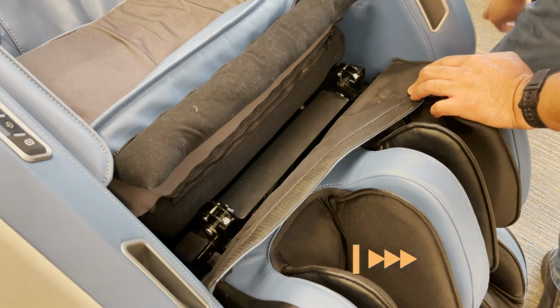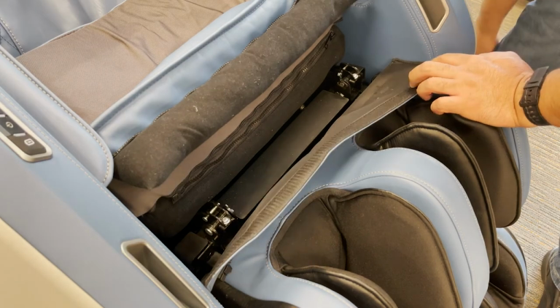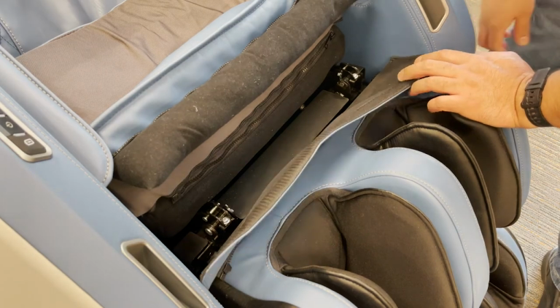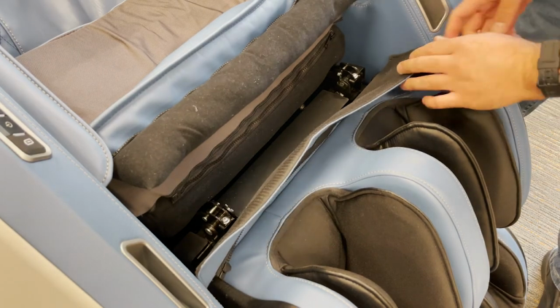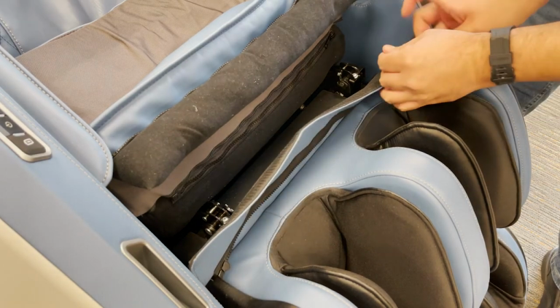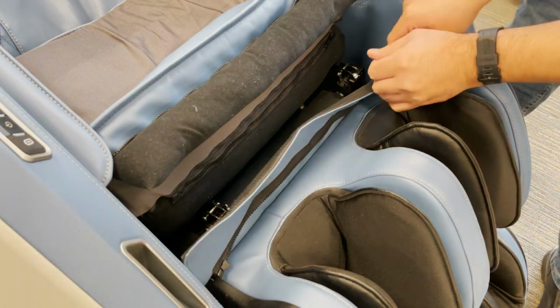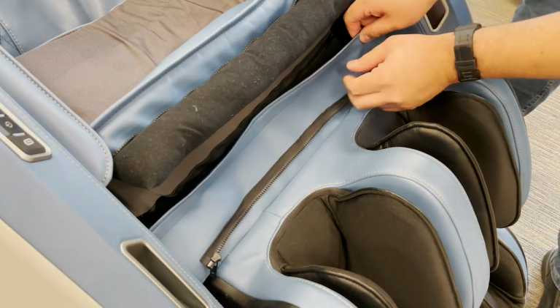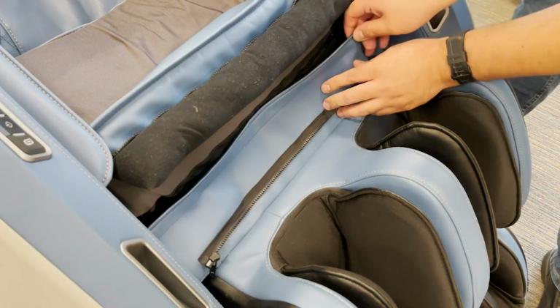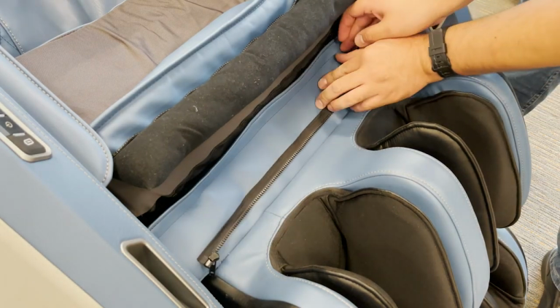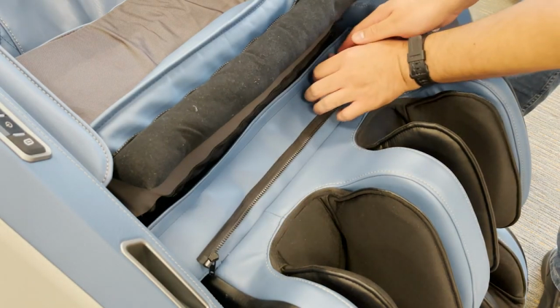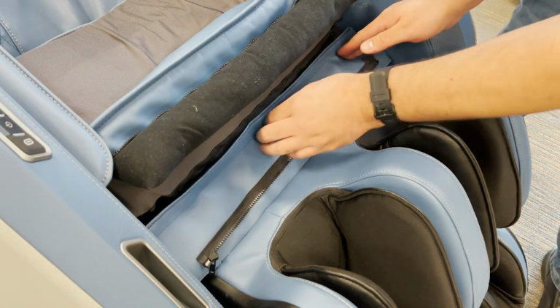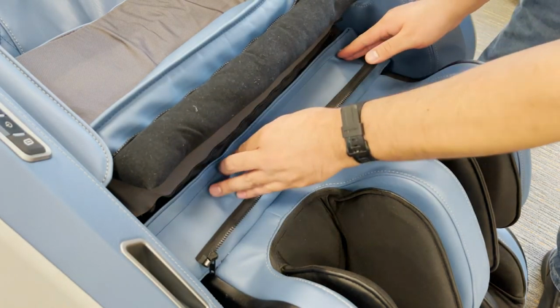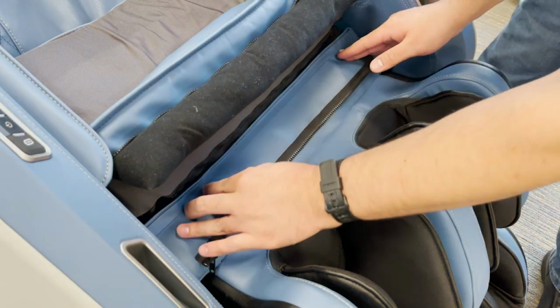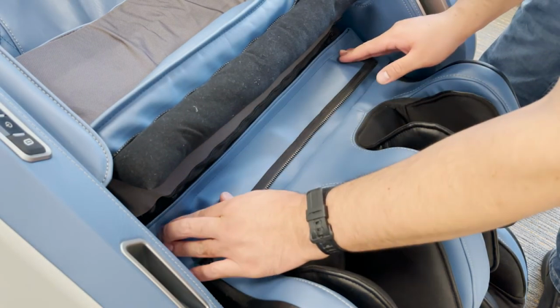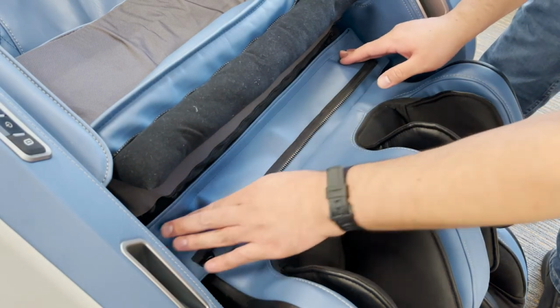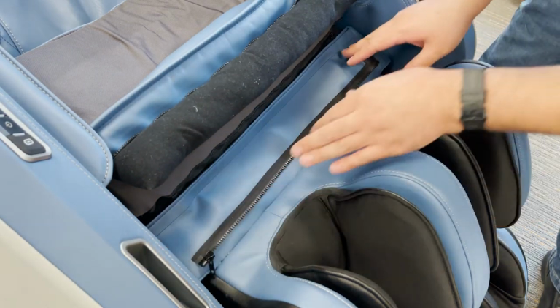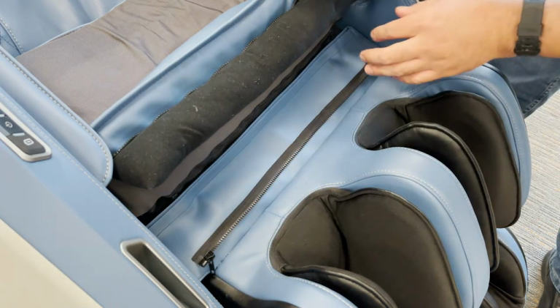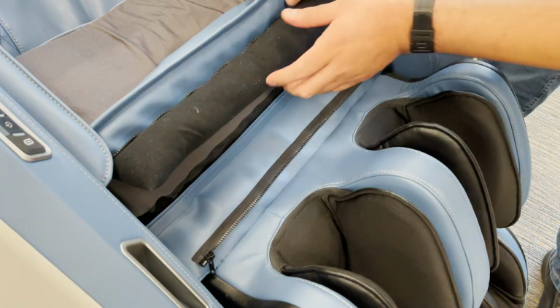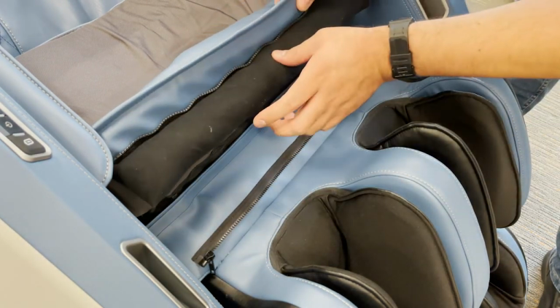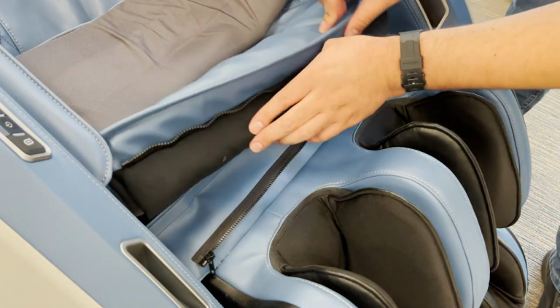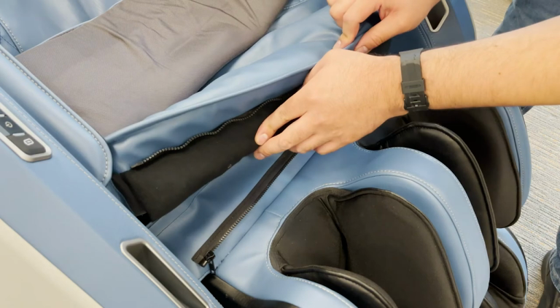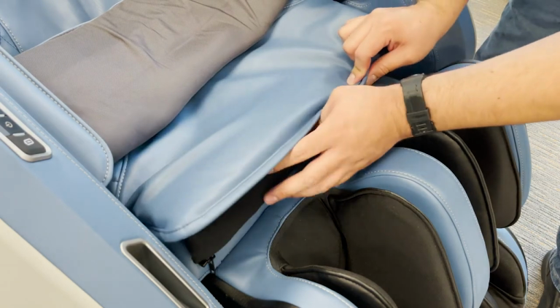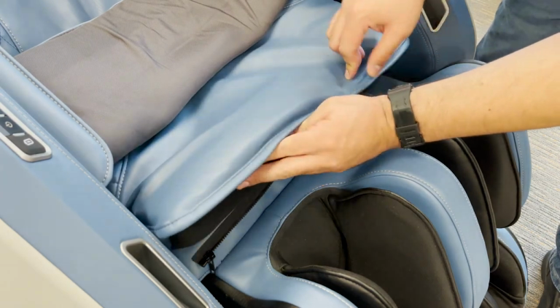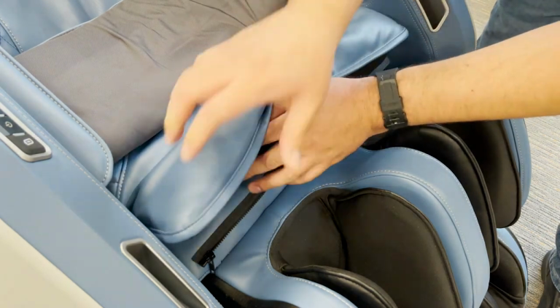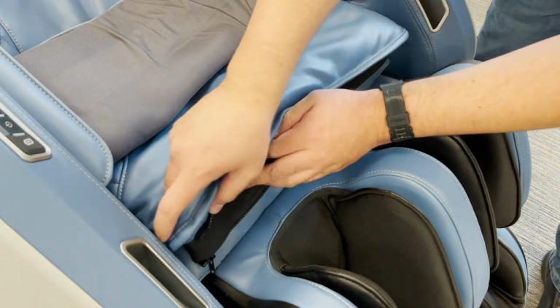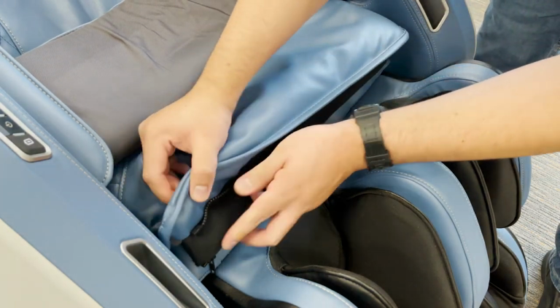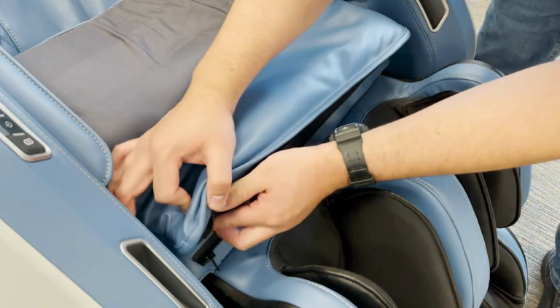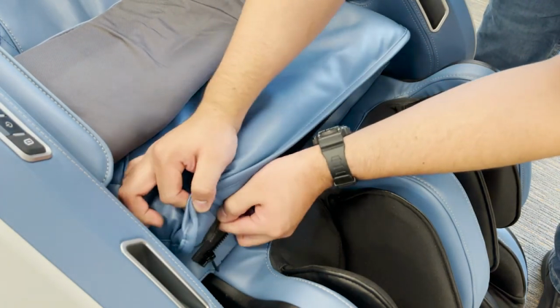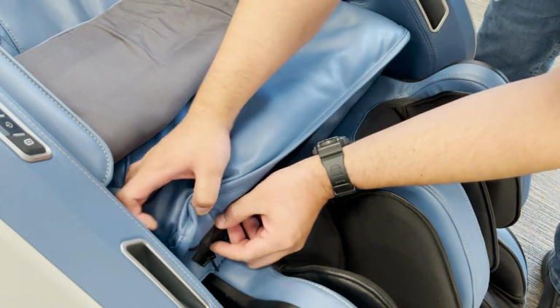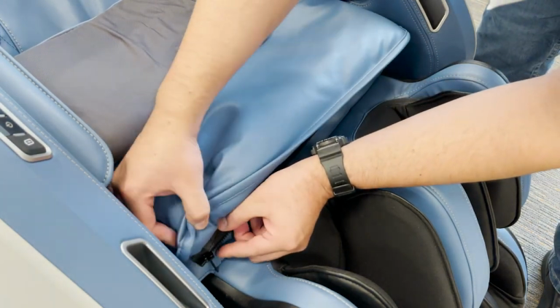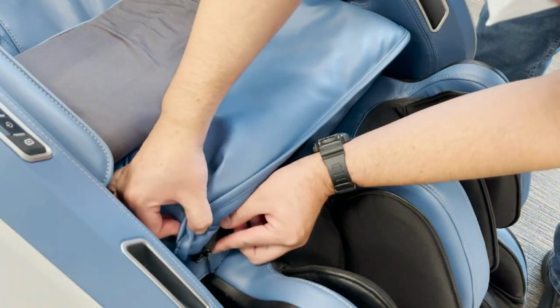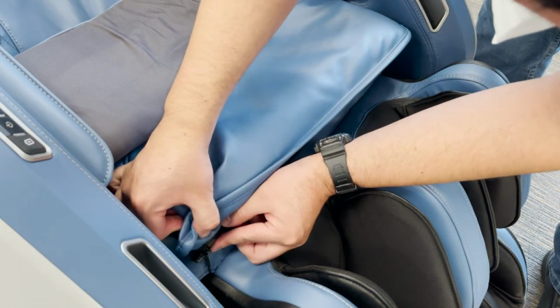Press the upholstered flap downward to secure using the hook and loop fasteners, then zip the foot and calf massager upholstery to the body pad.